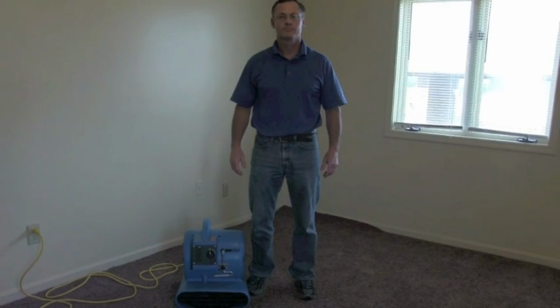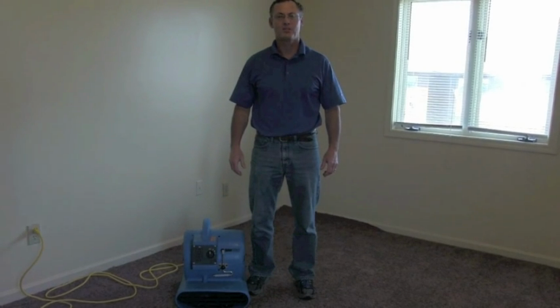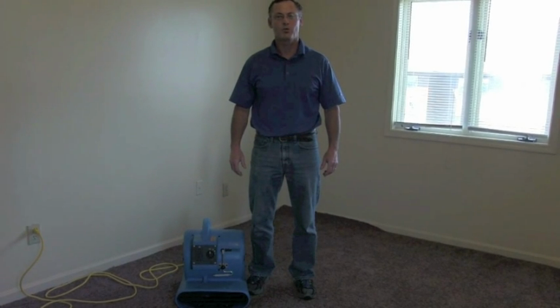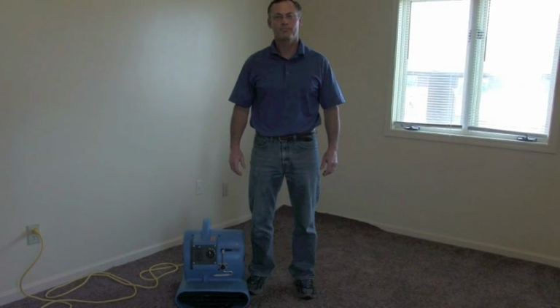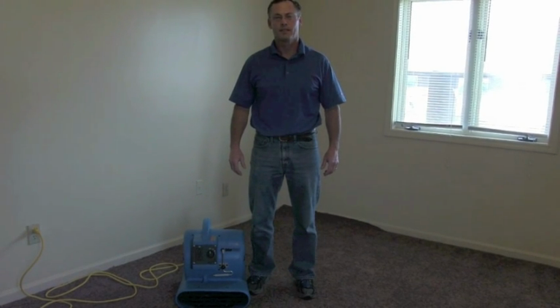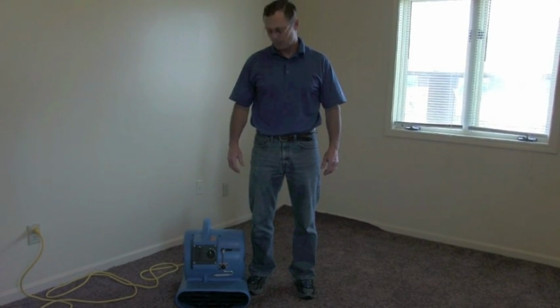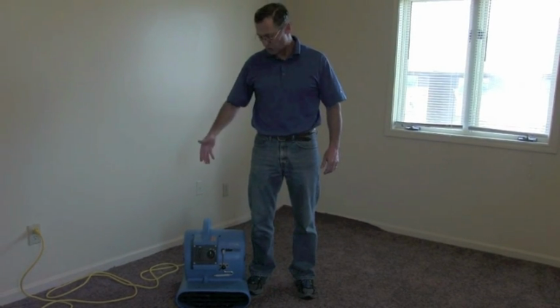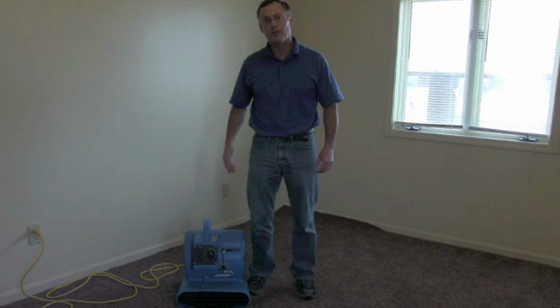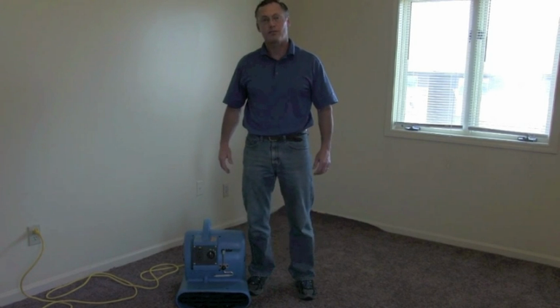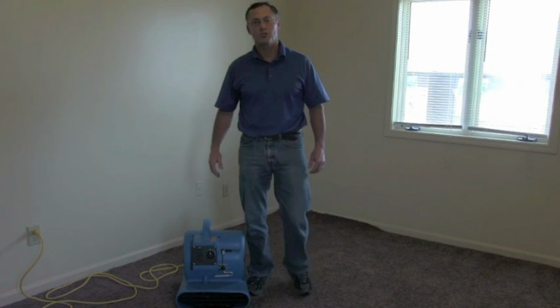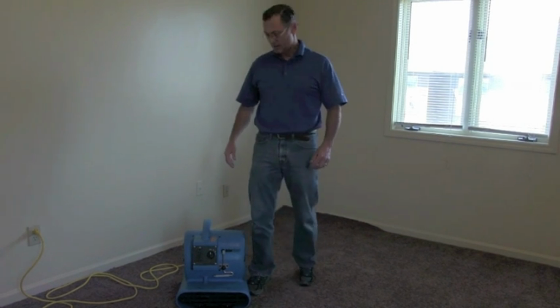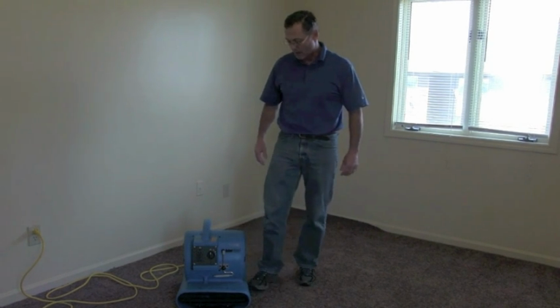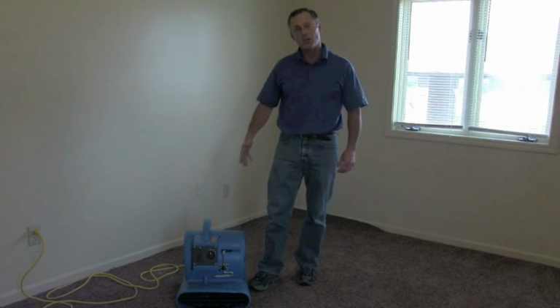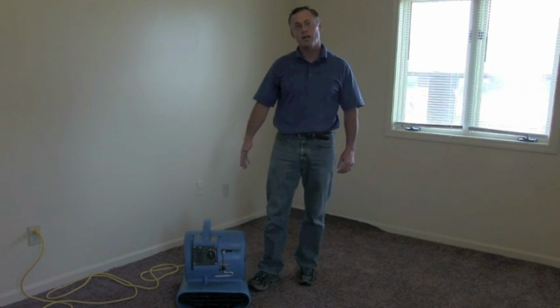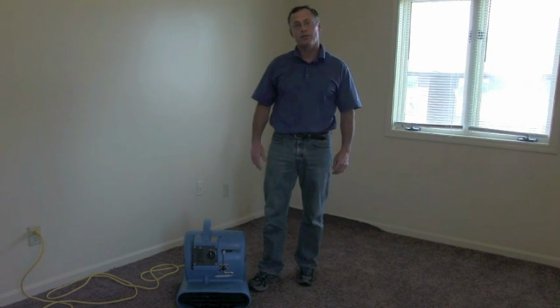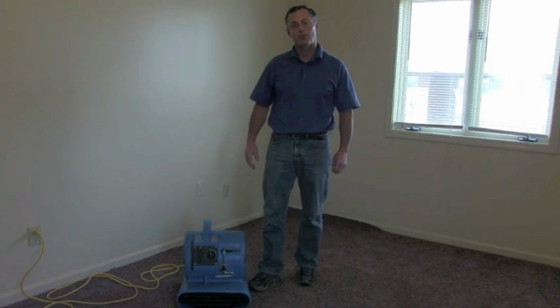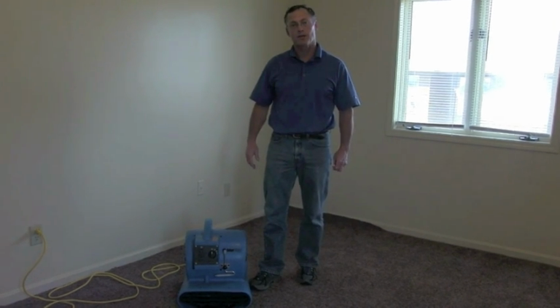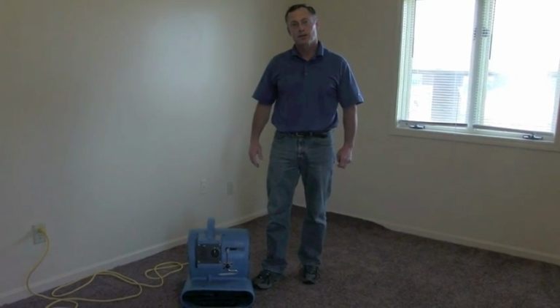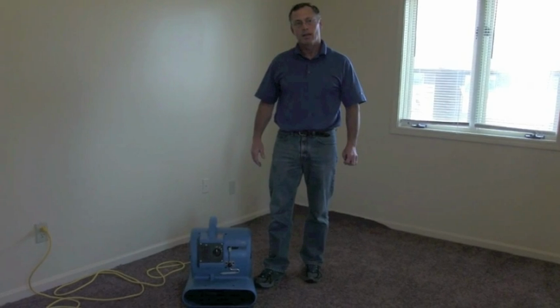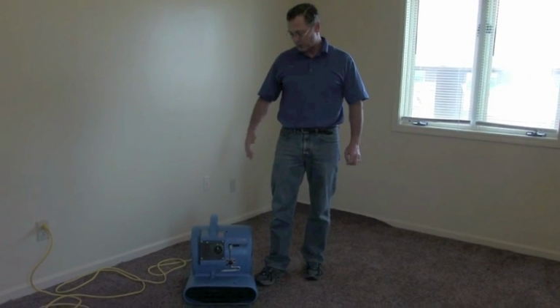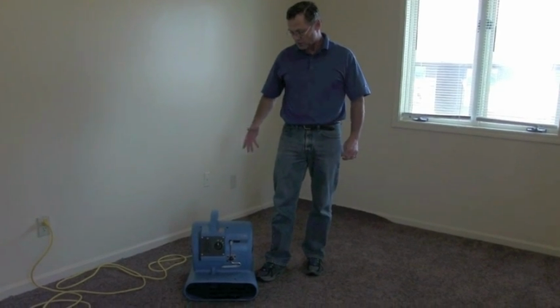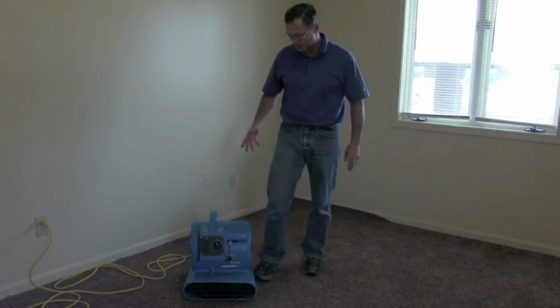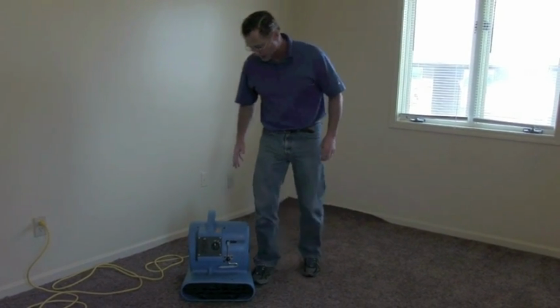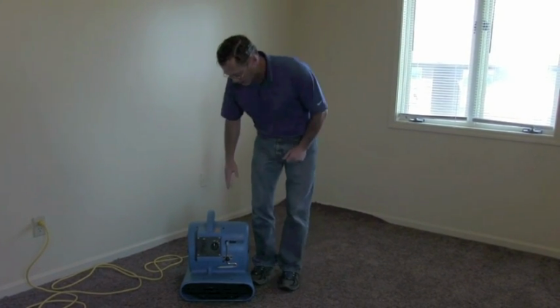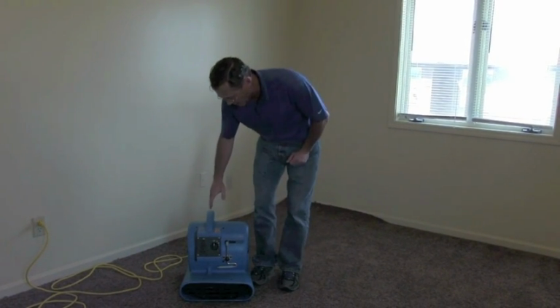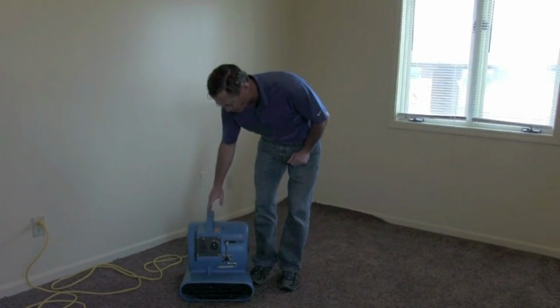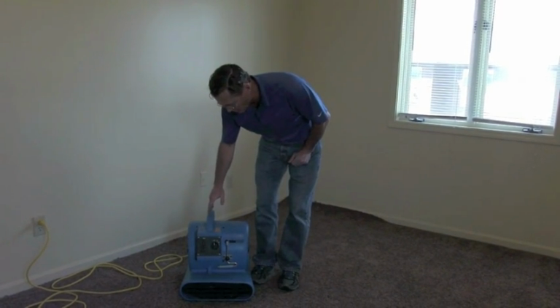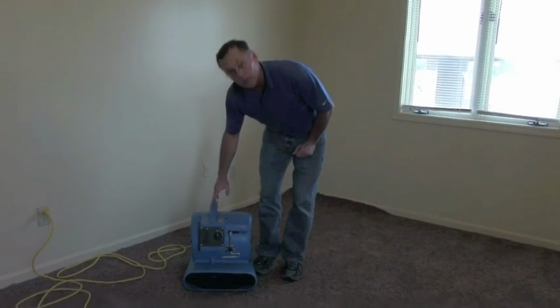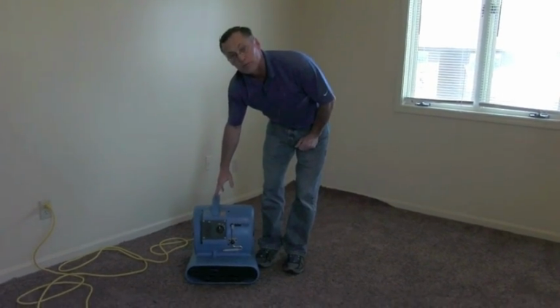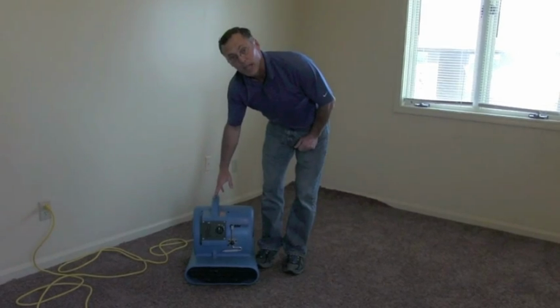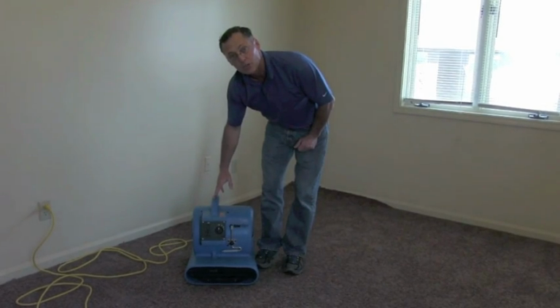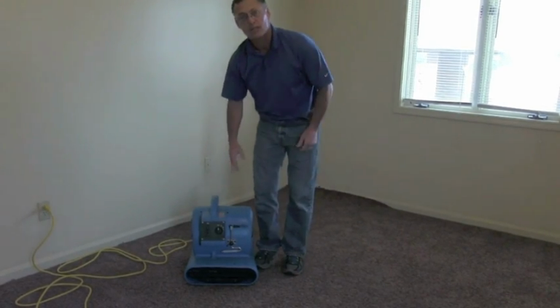Hi there, it's Mike from MotorStop and I'm going to show you the benefits and features of our OS 2800 carpet dryer. A few things to notice about it: it is a roto-molded case, which means it is unbreakable.